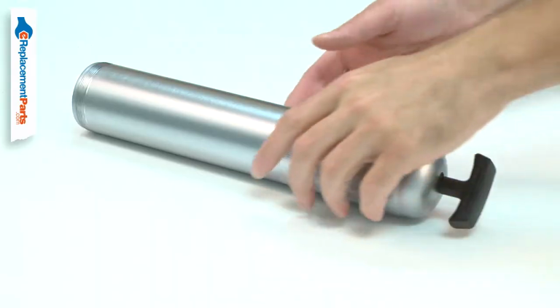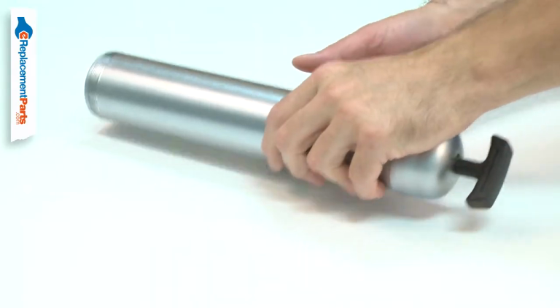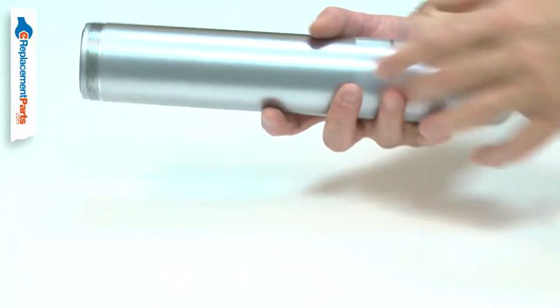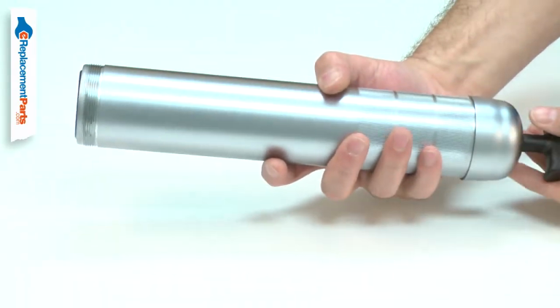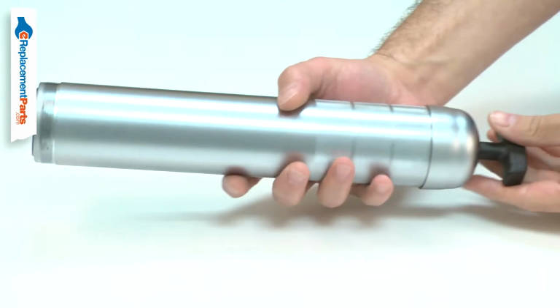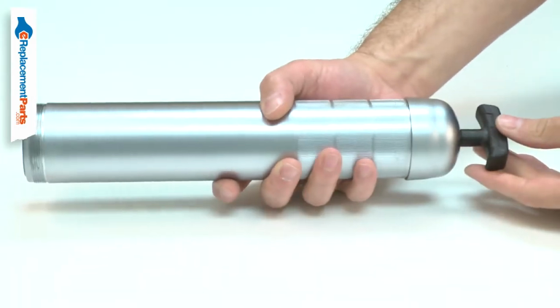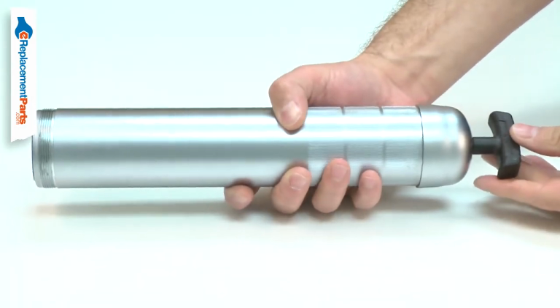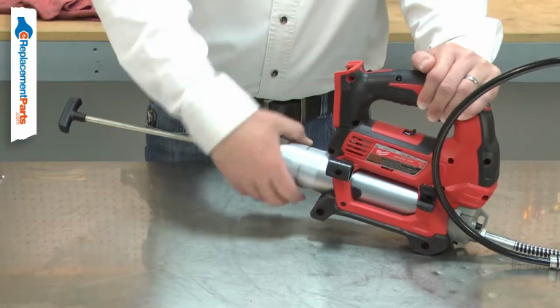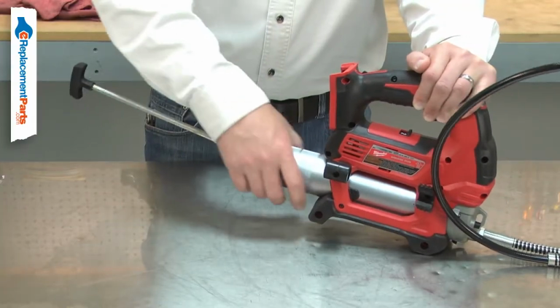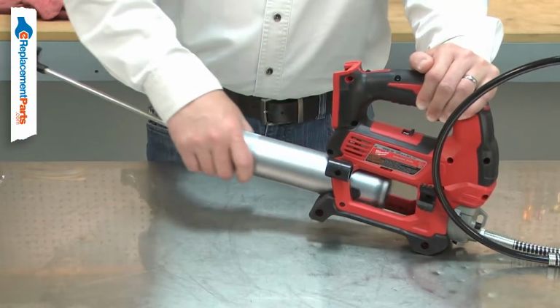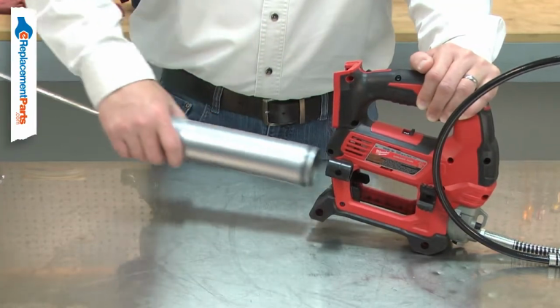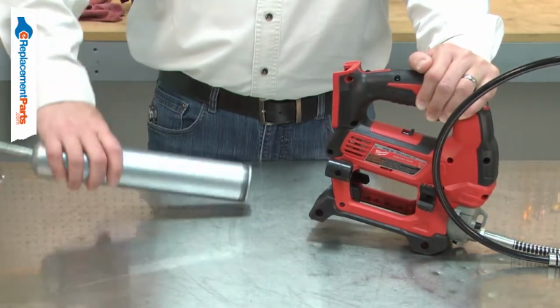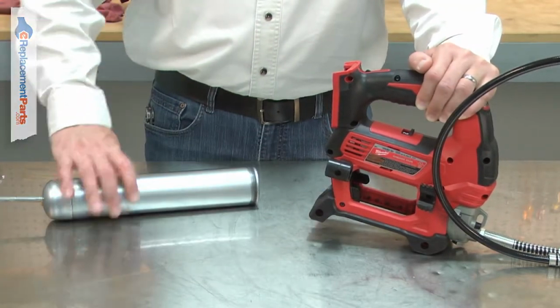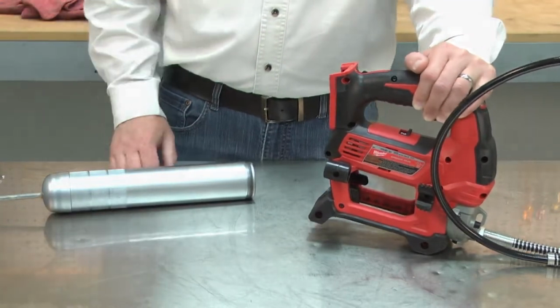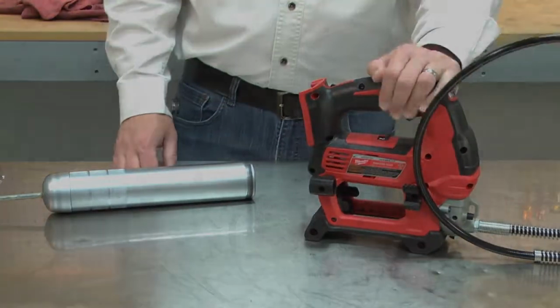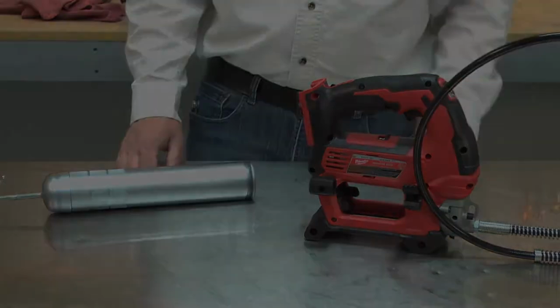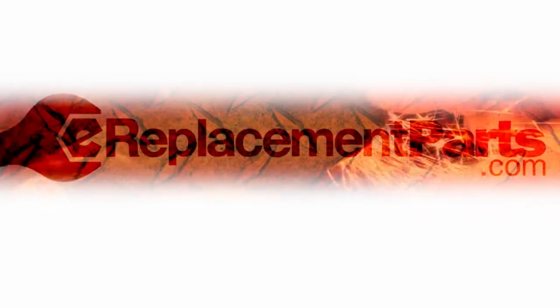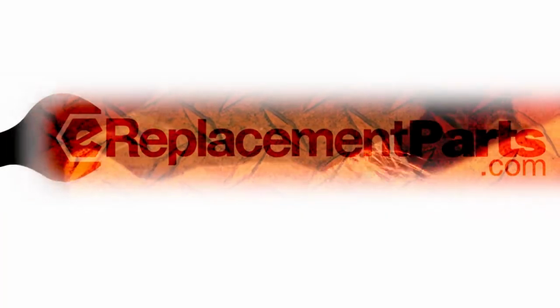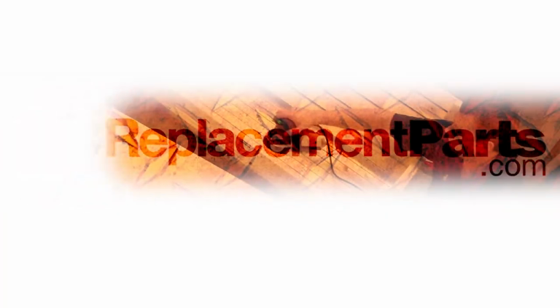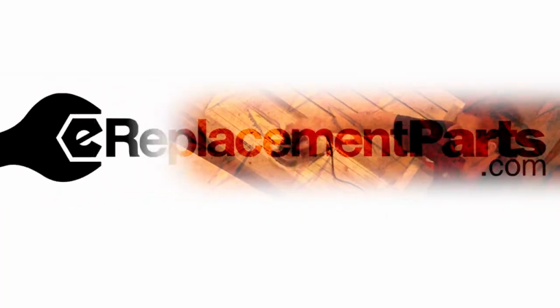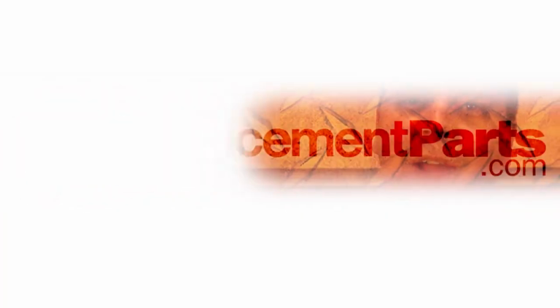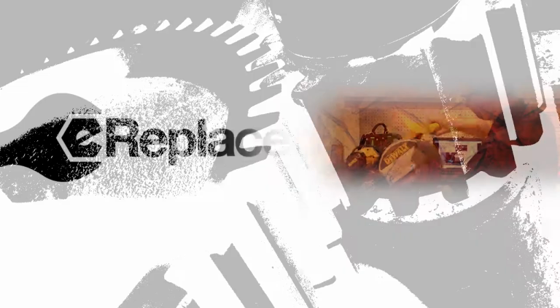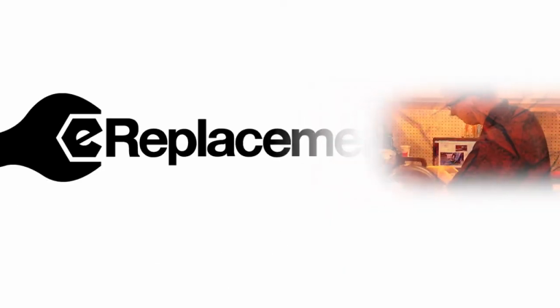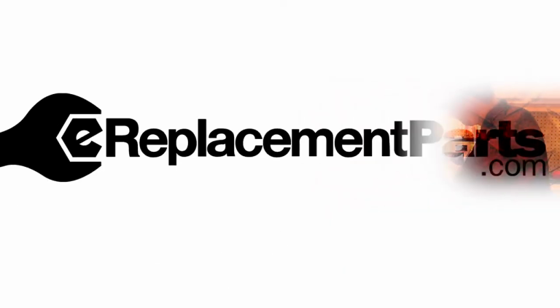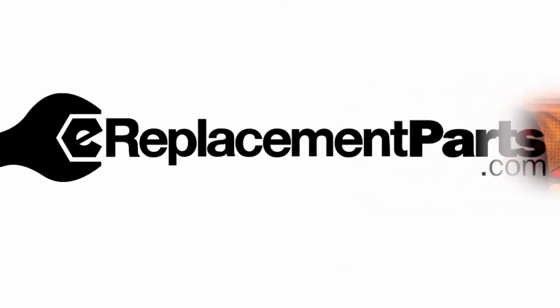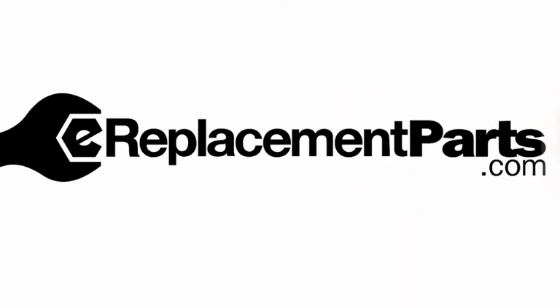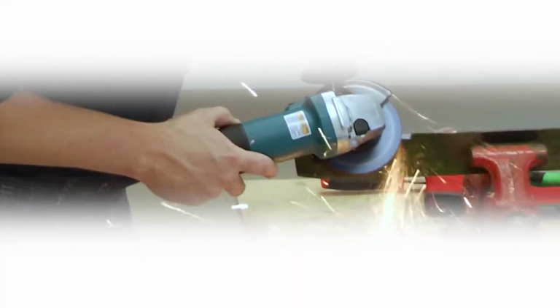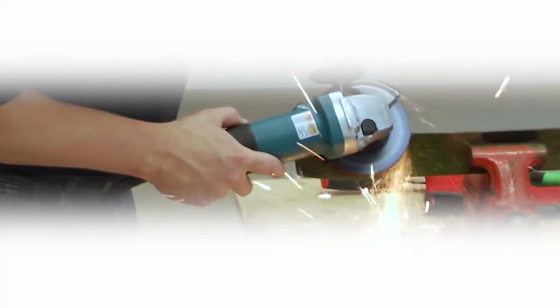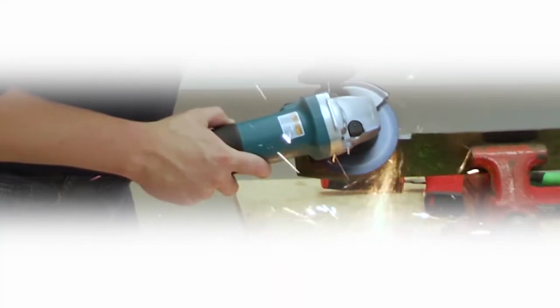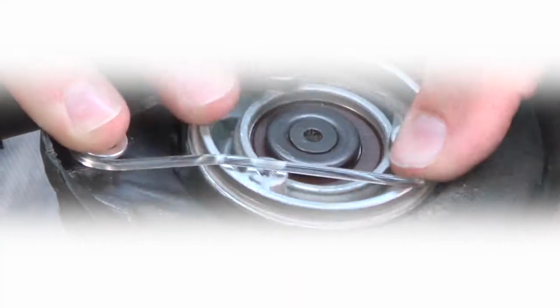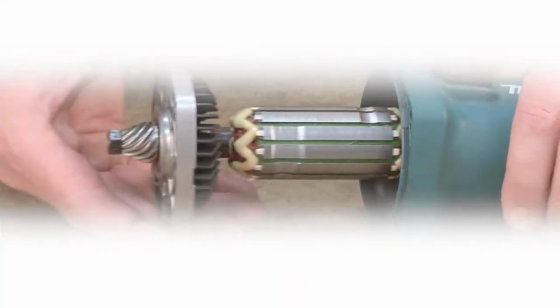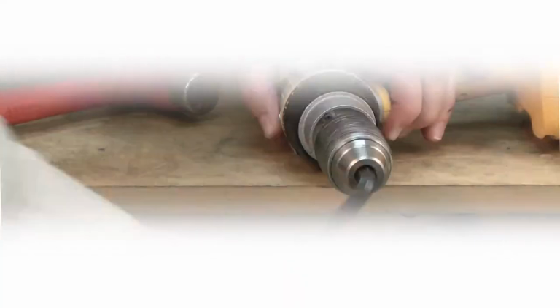The barrel assembly comes pre-assembled for a fast repair. Replacing the barrel assembly is a repair that you can do yourself and I'm going to show you how. Hi, I'm Mark Sodja. Do-it-yourself repairs like these are easier than you might think.